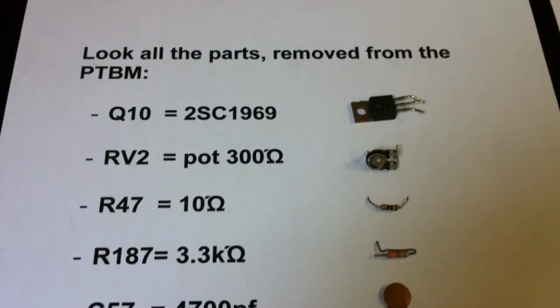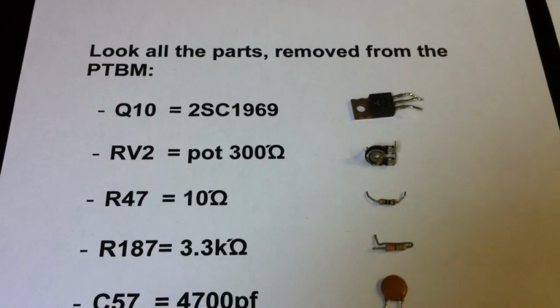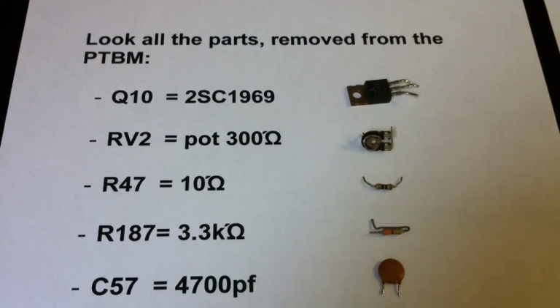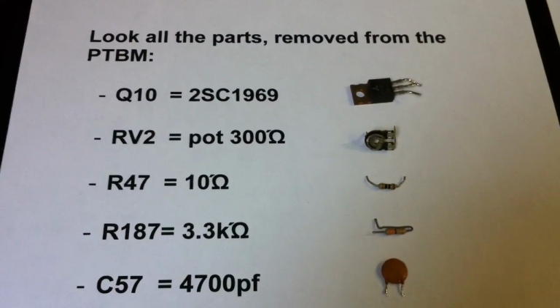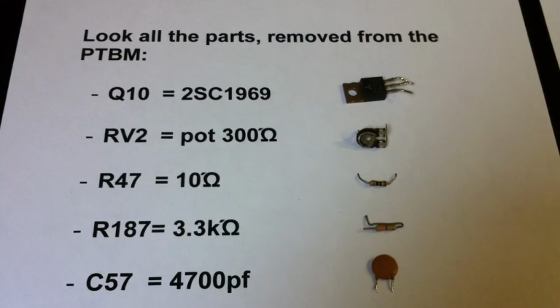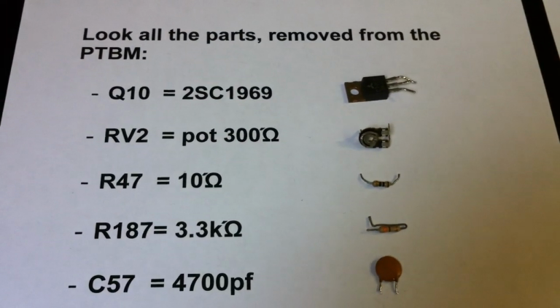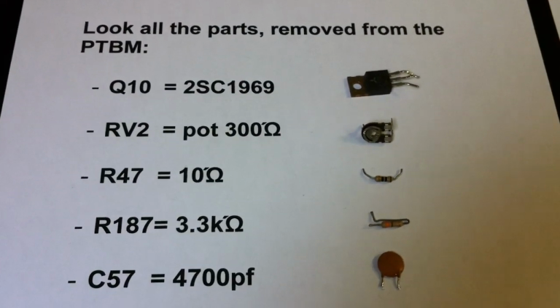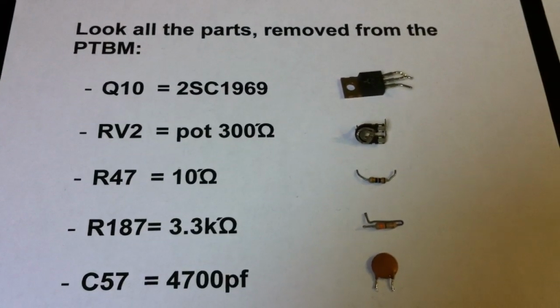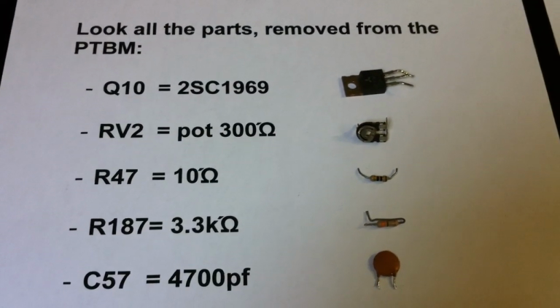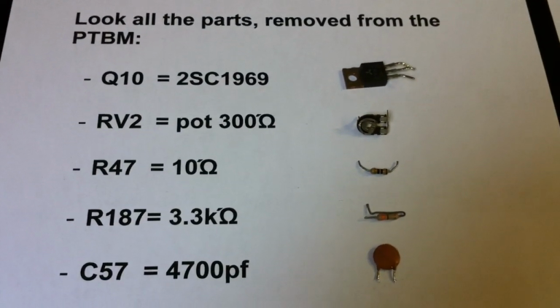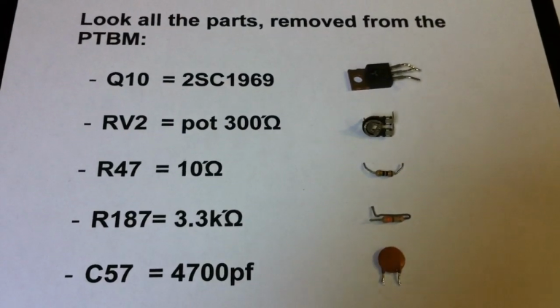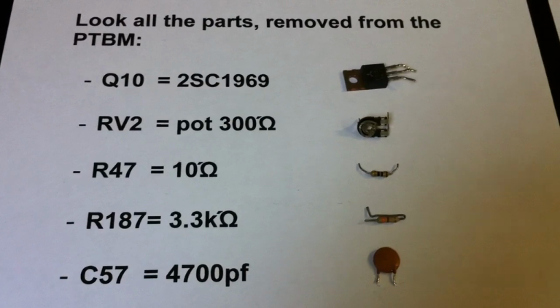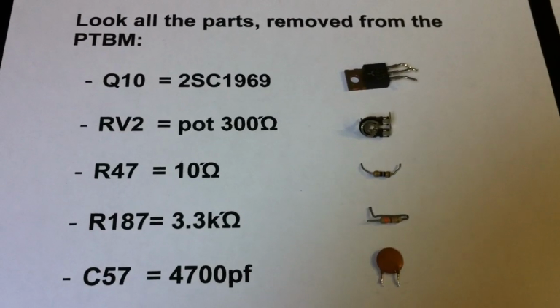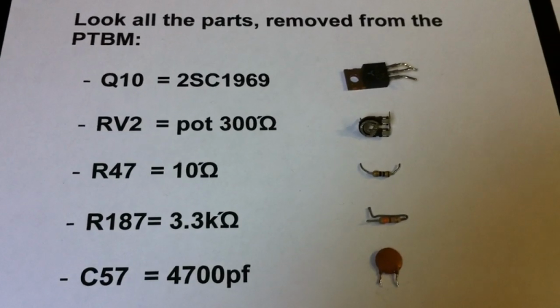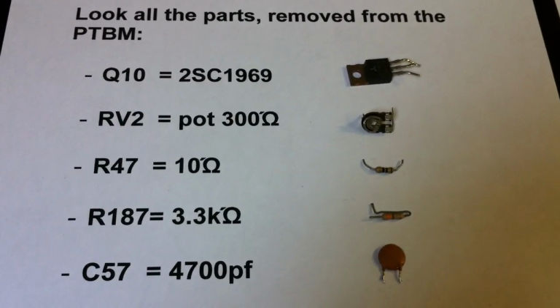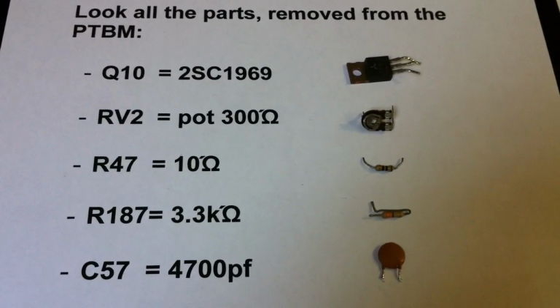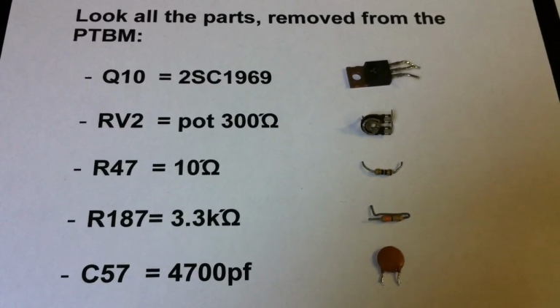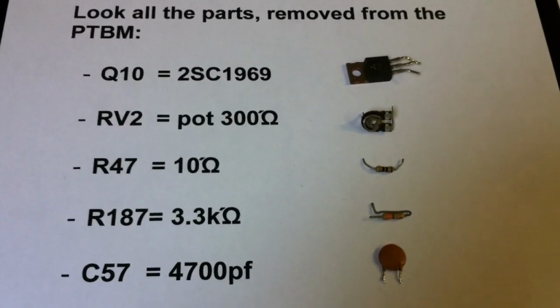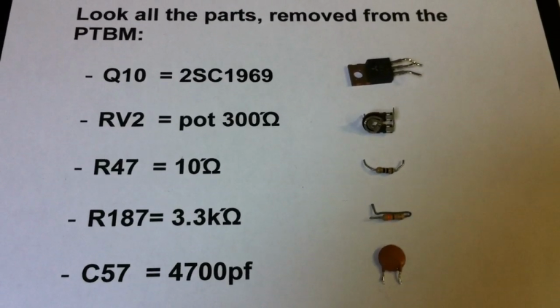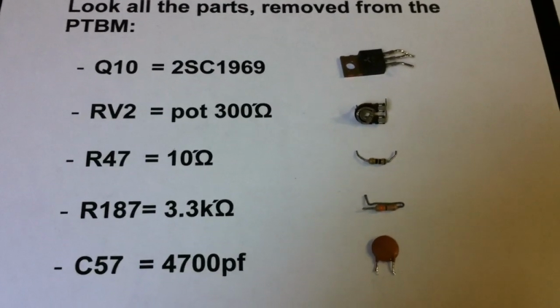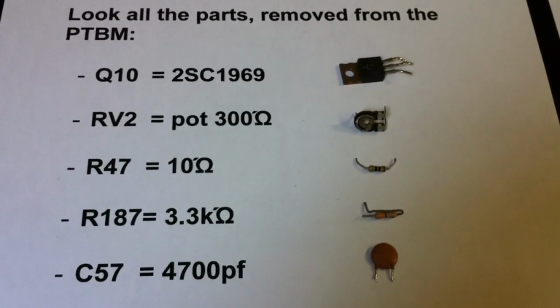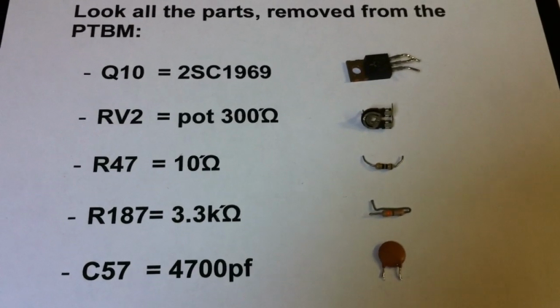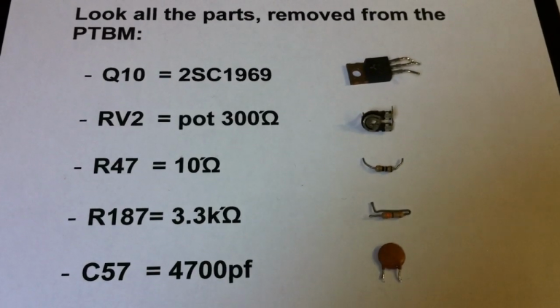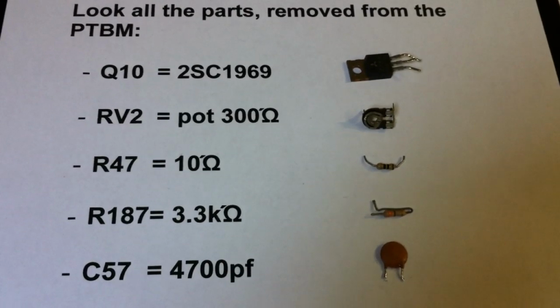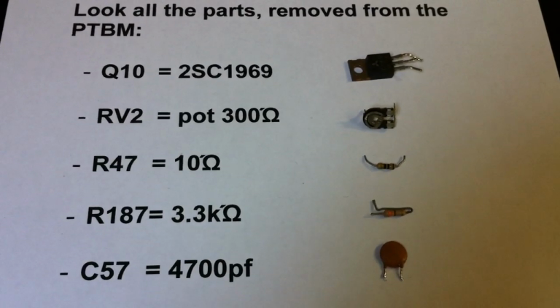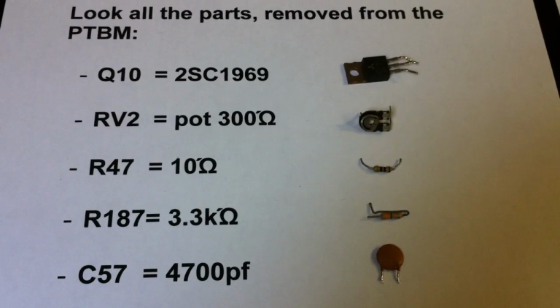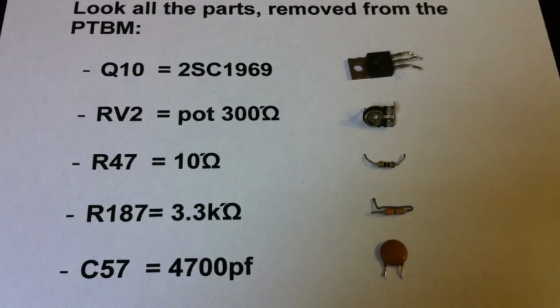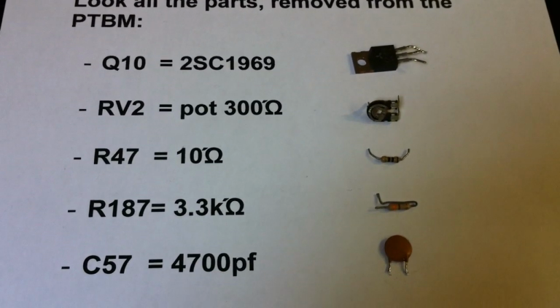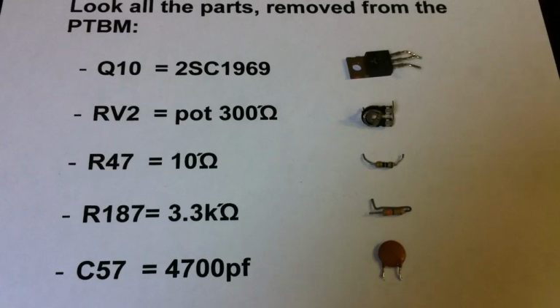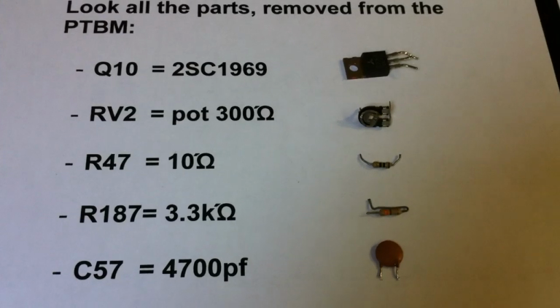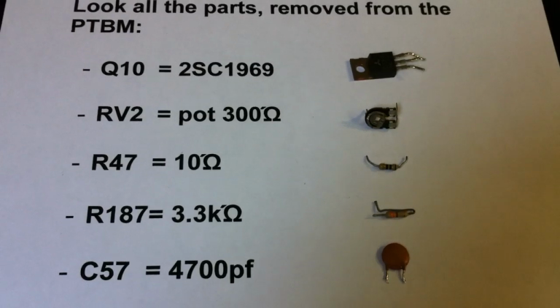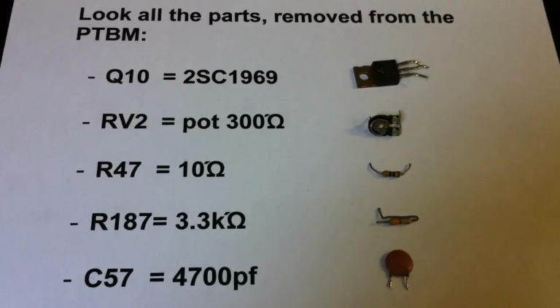And here we have the removed parts: Q10, RVQ, R47, R187 and C57.